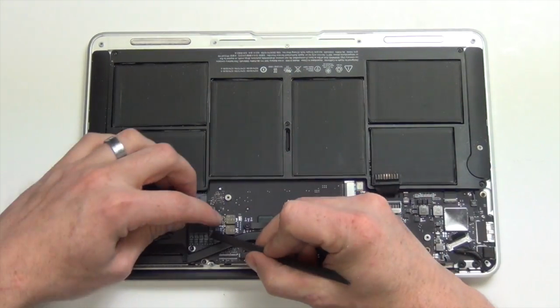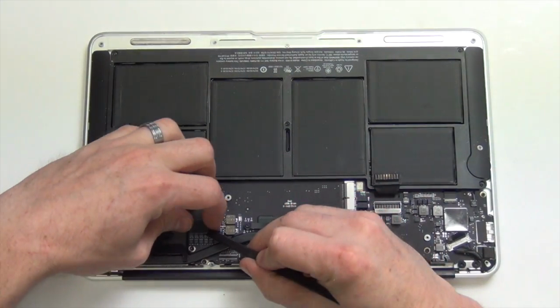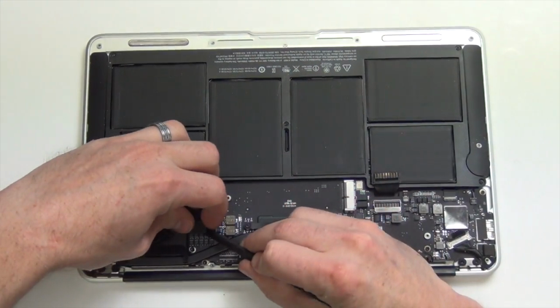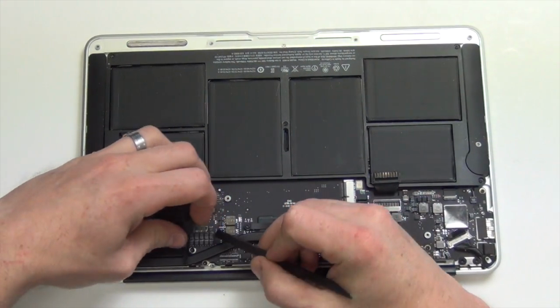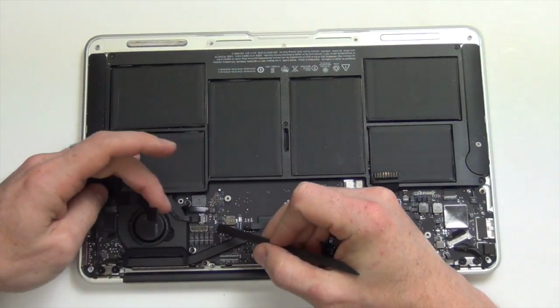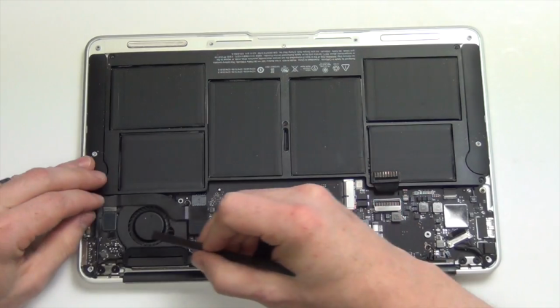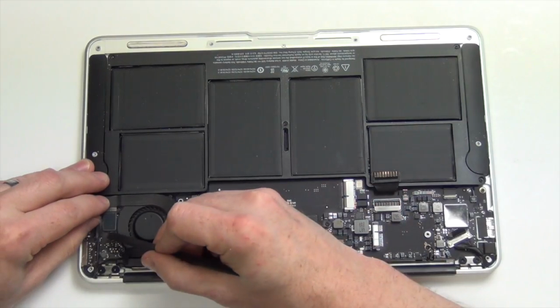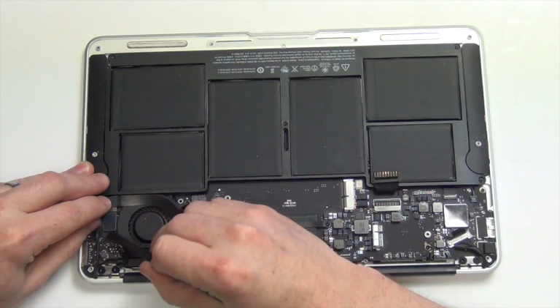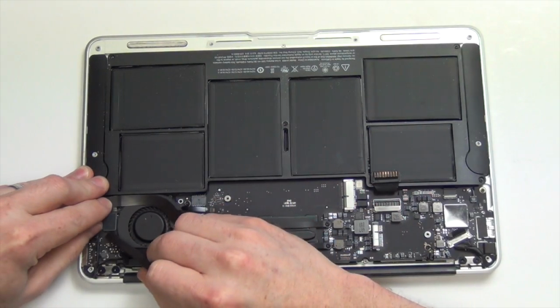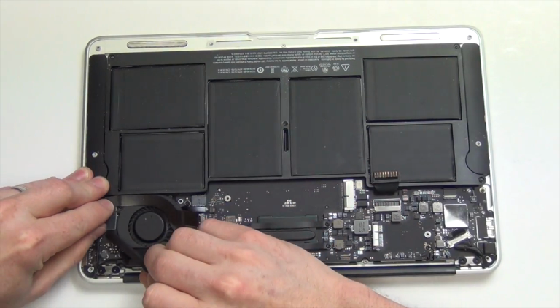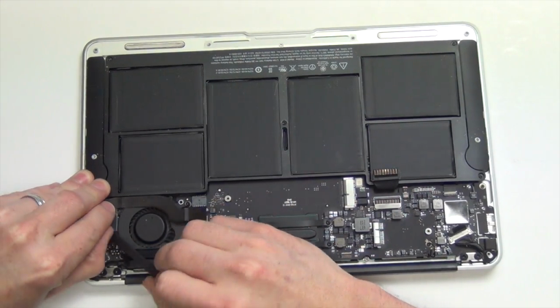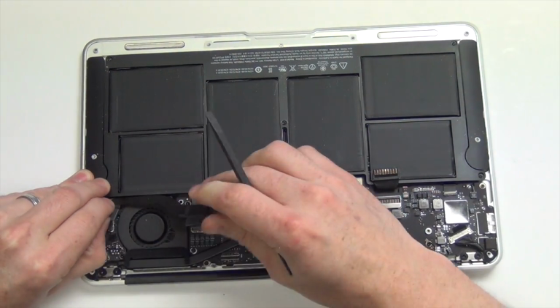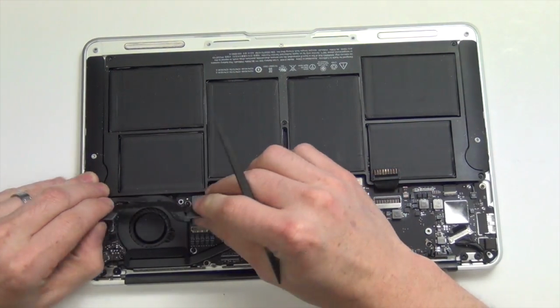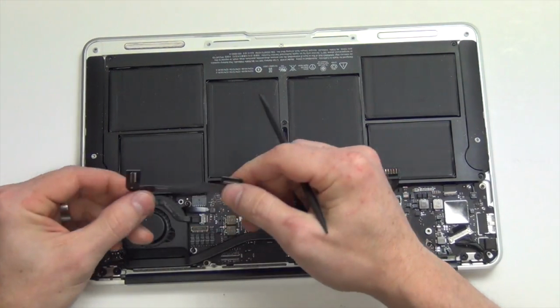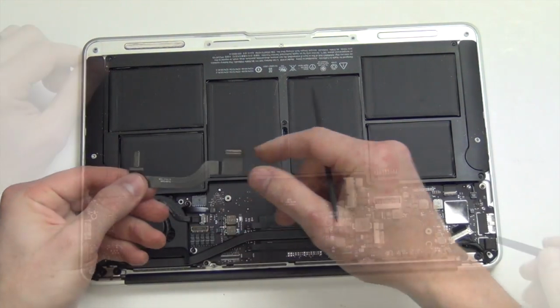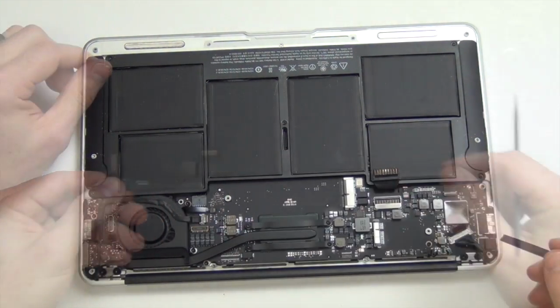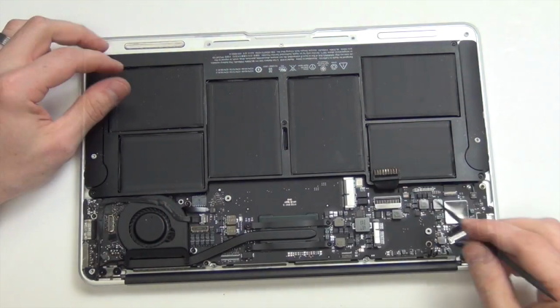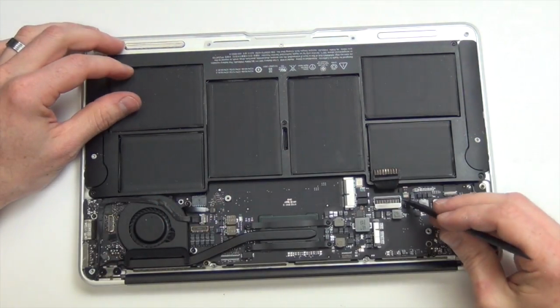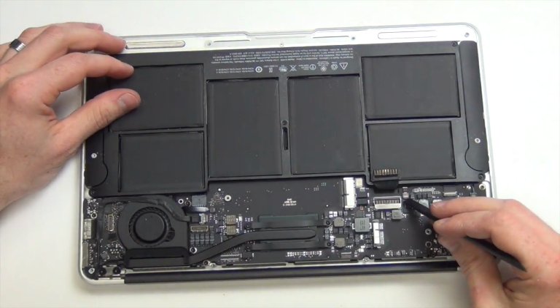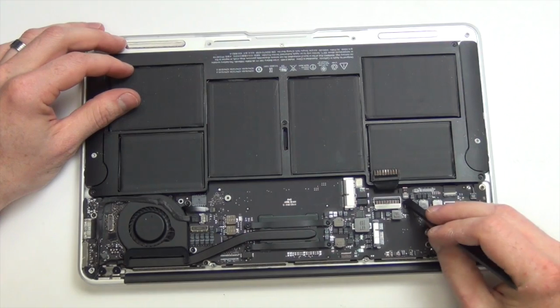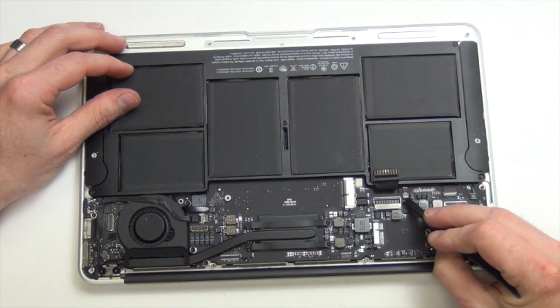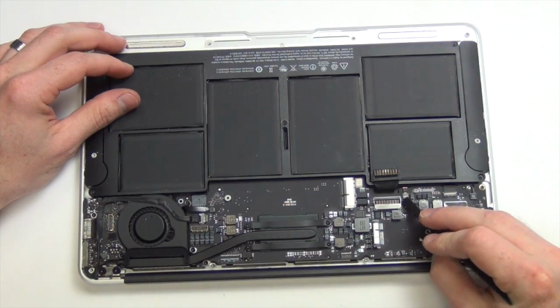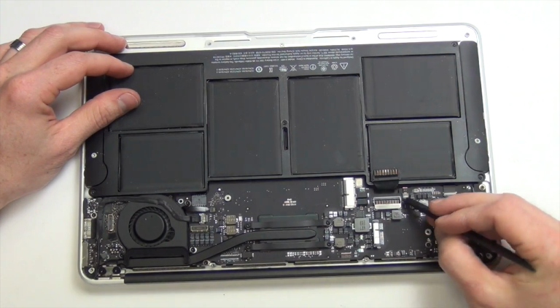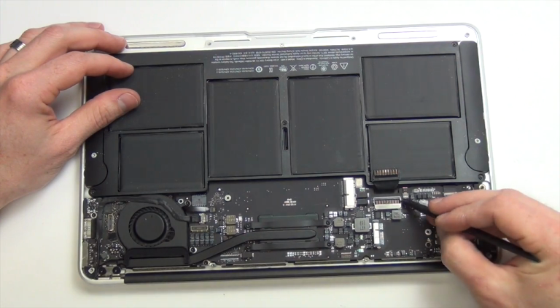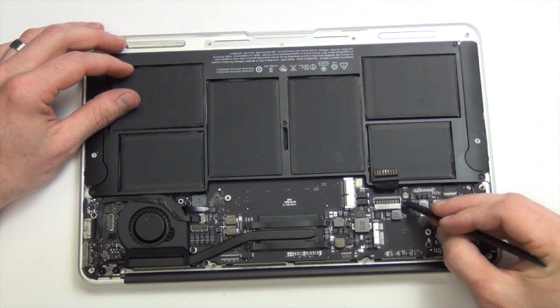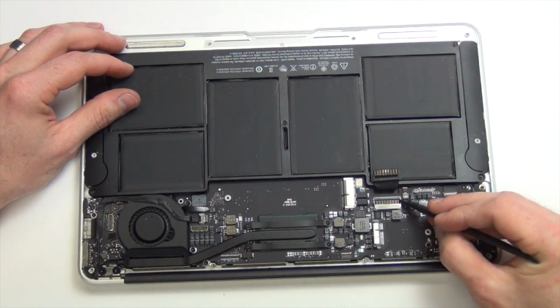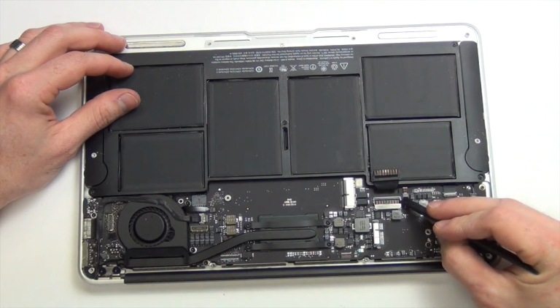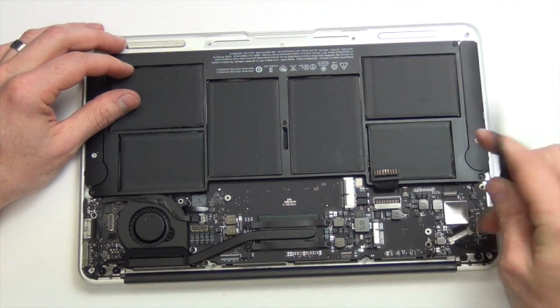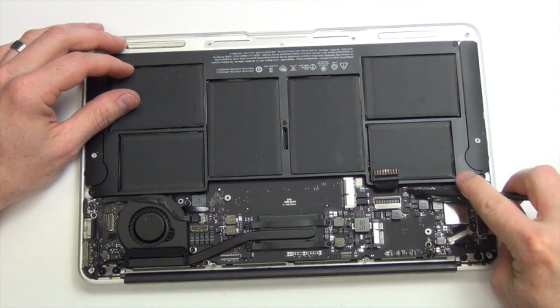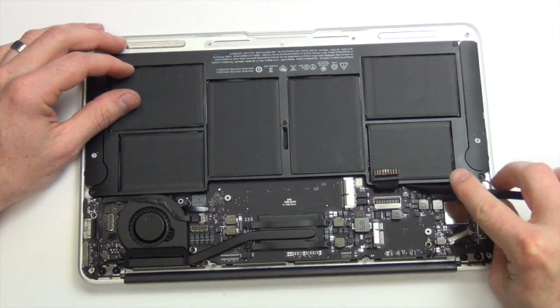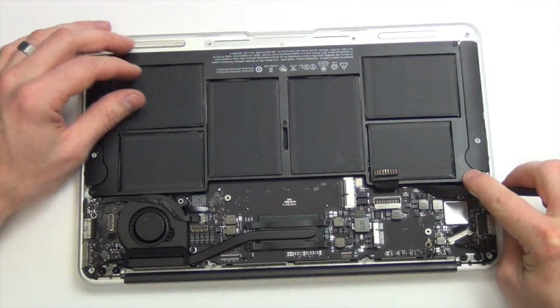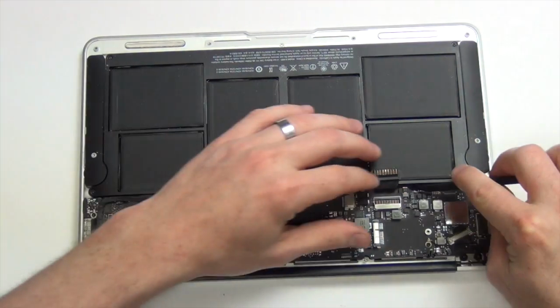Next, using your nylon spudger tool, disconnect the IO flex cable from the logic board and the IO board. And then with the help of the flat side of the spudger tool, unplug all the cables from the logic board.